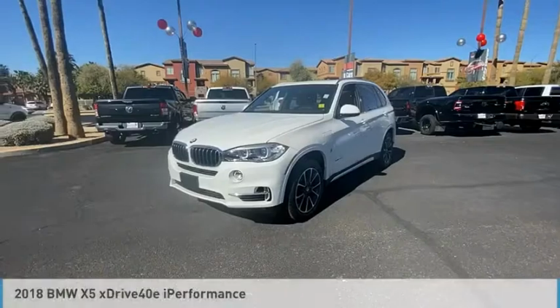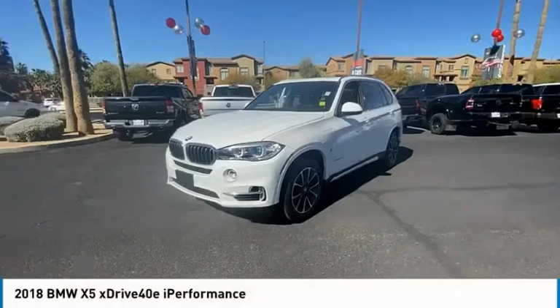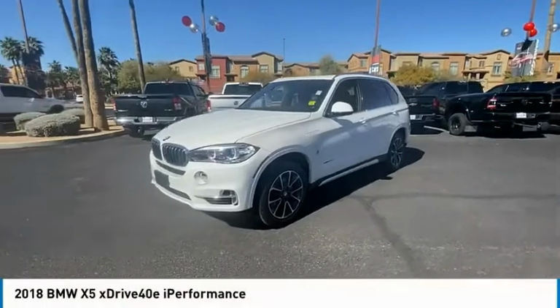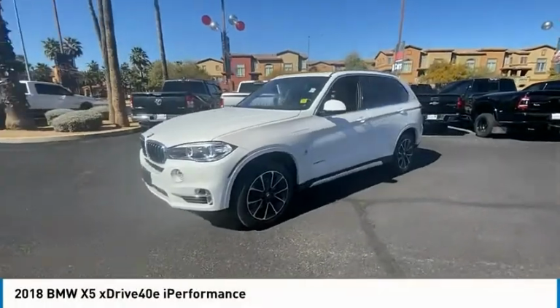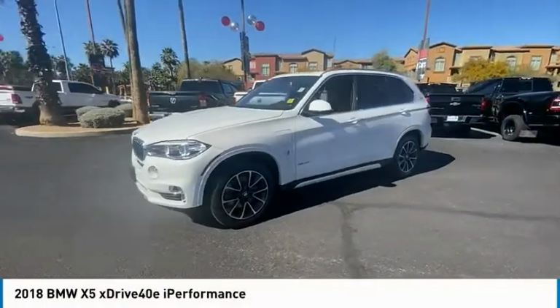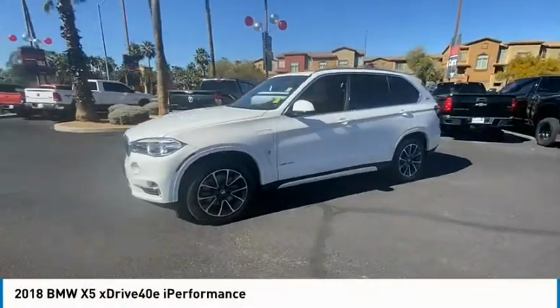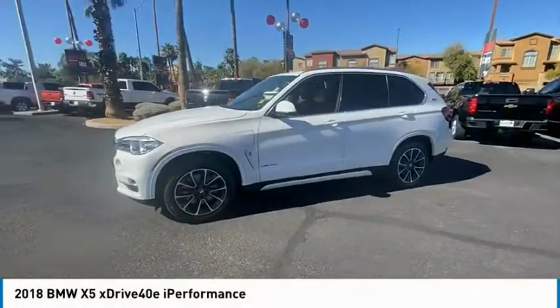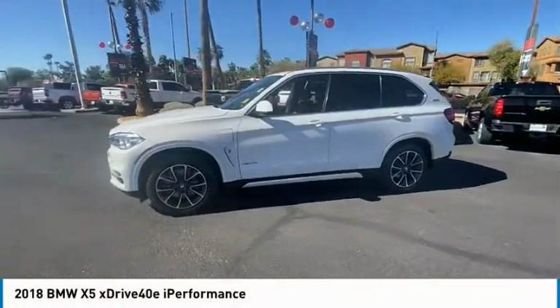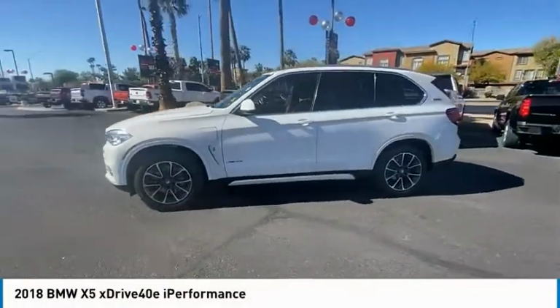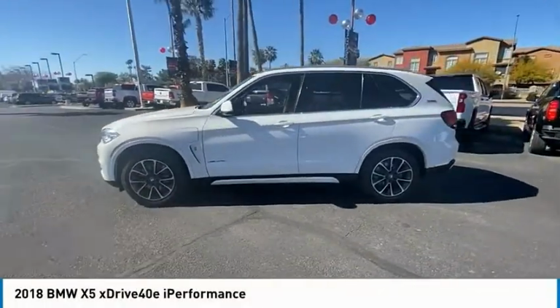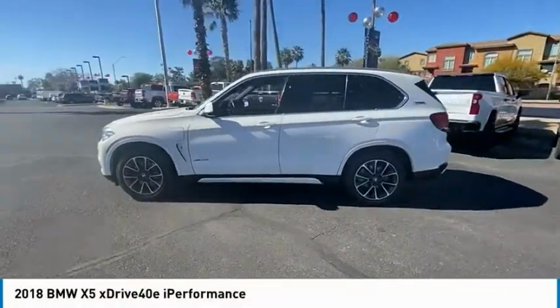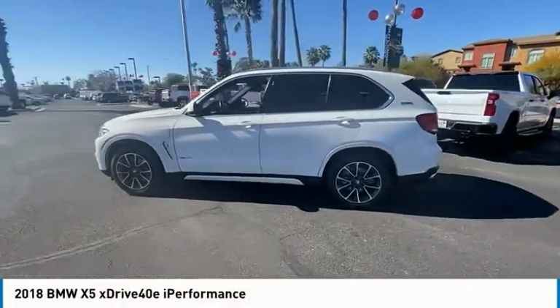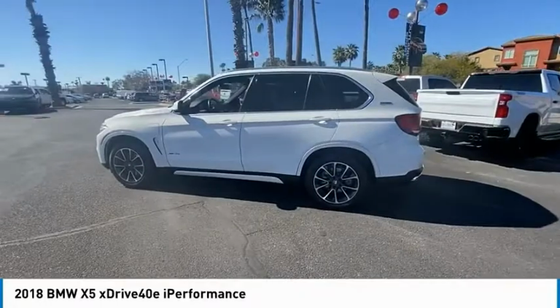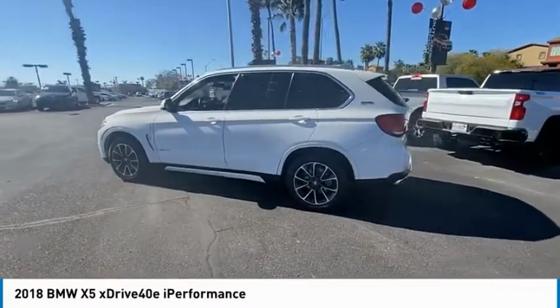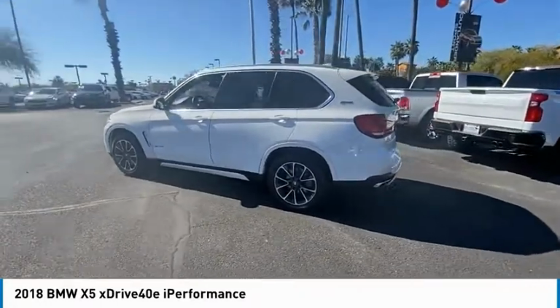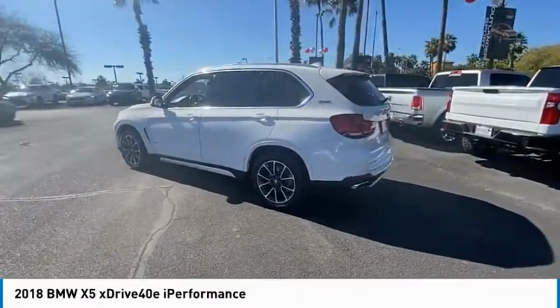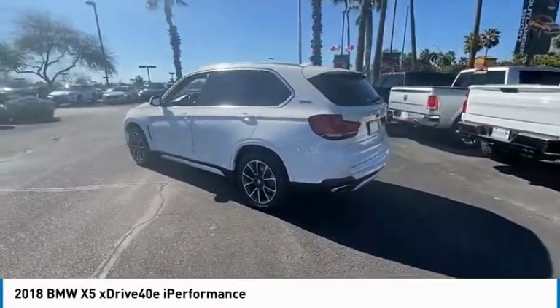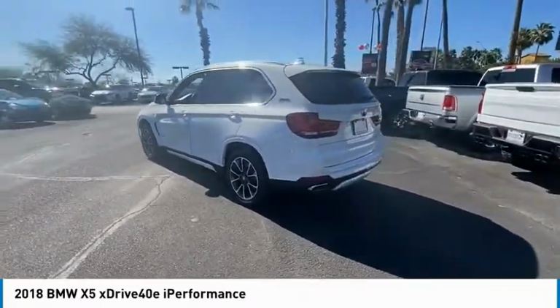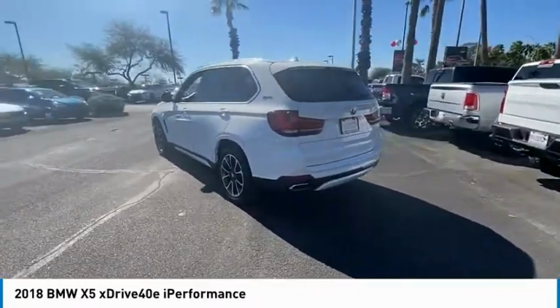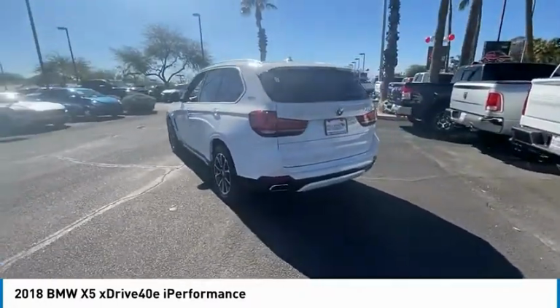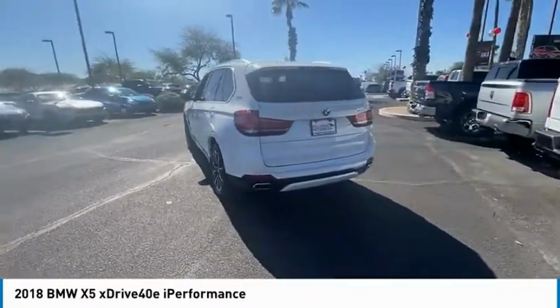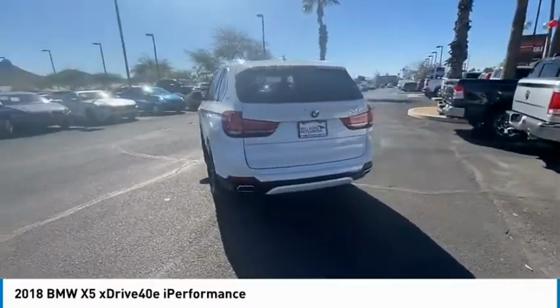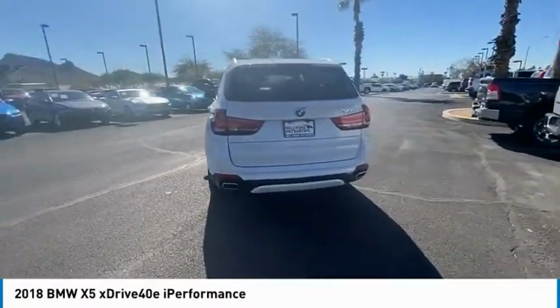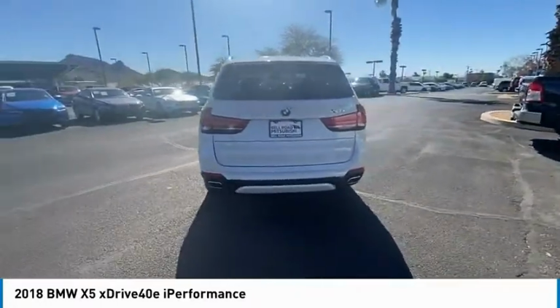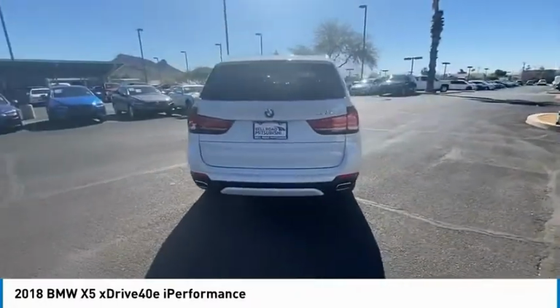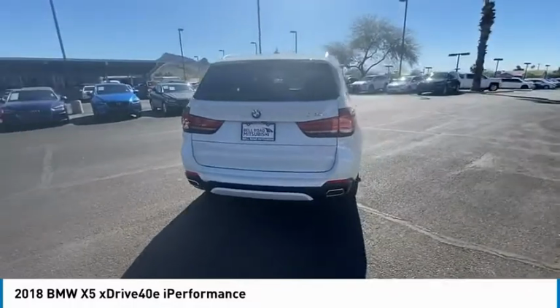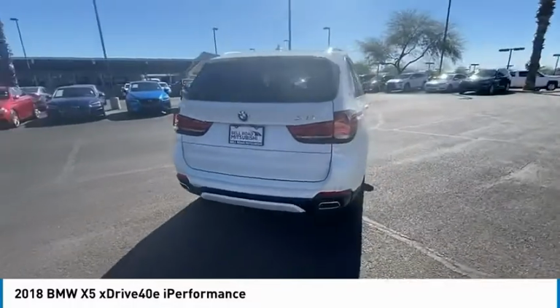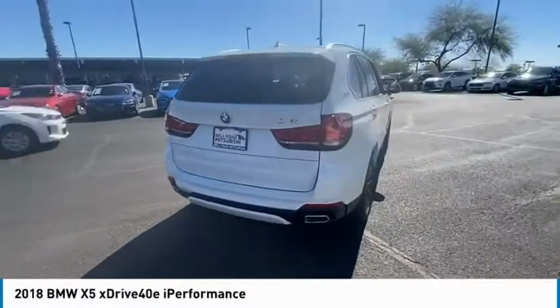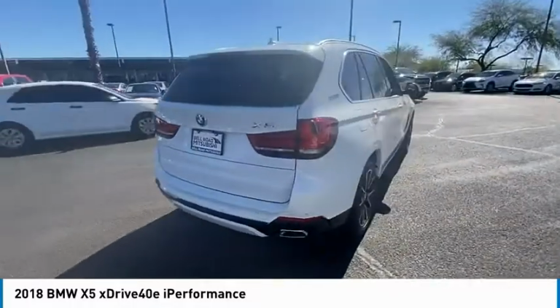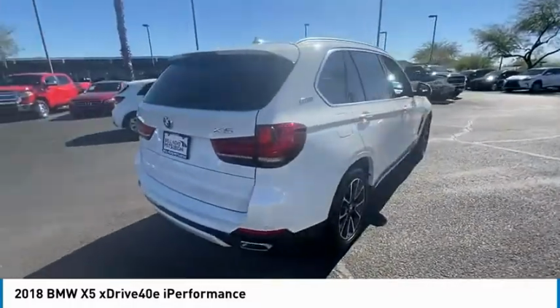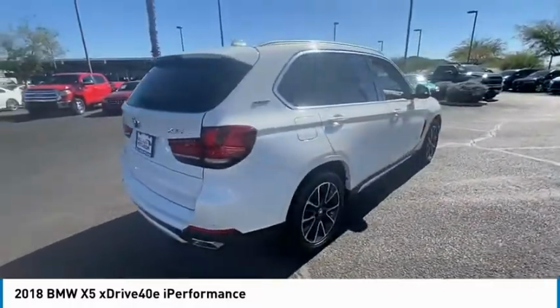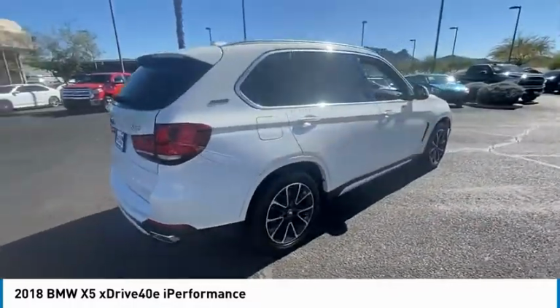Make a great choice today with the 2018 X5. The BMW X5 is an award-winning performance, space, and efficiency vehicle. This vehicle has less than 30,000 miles.